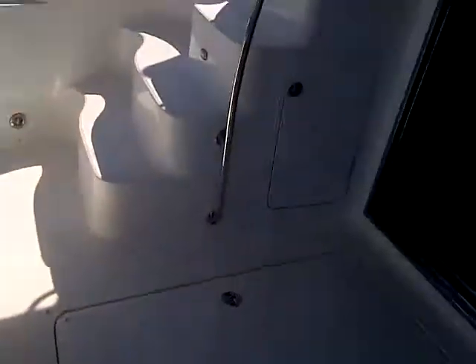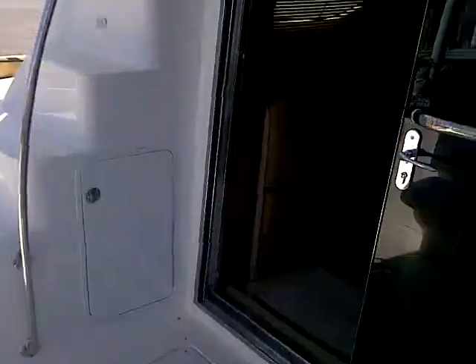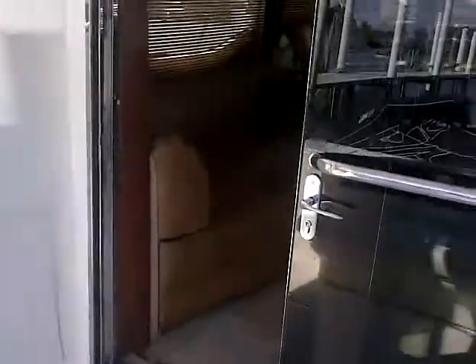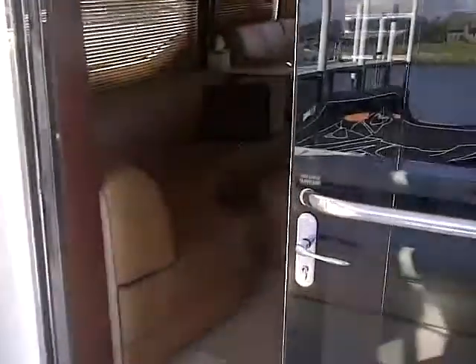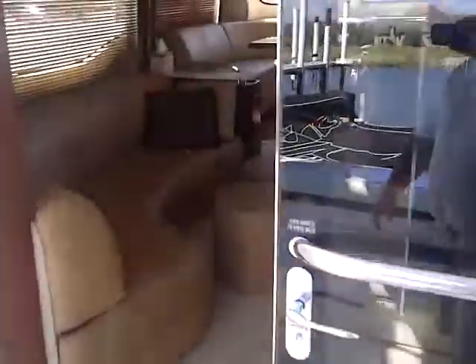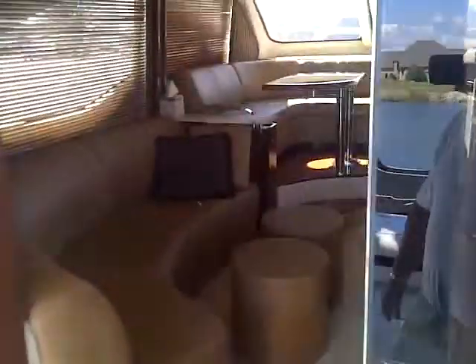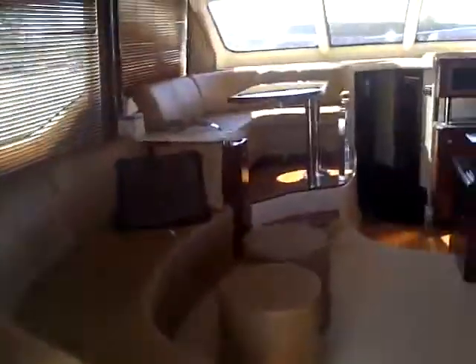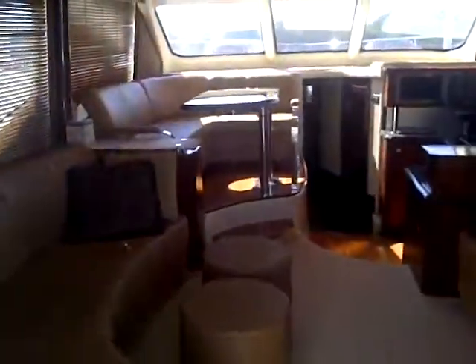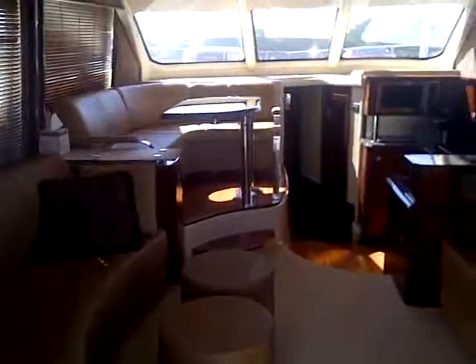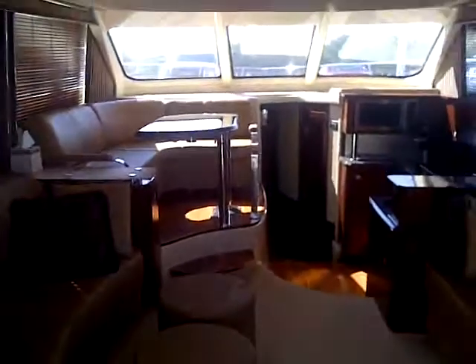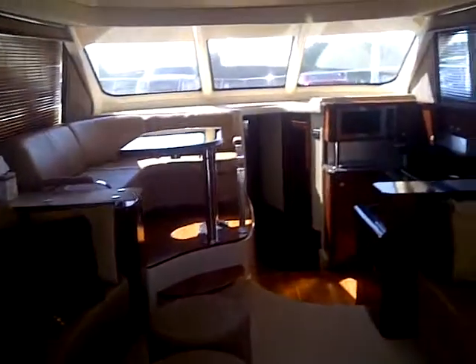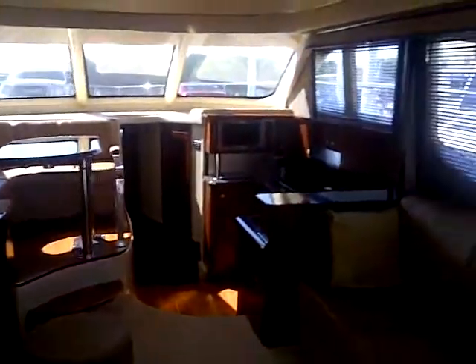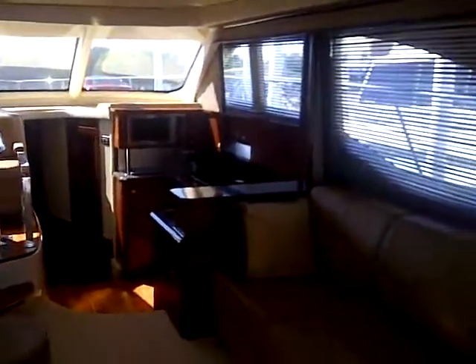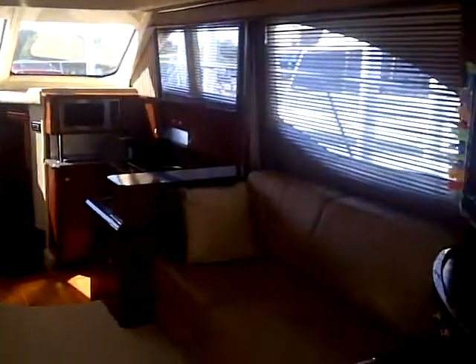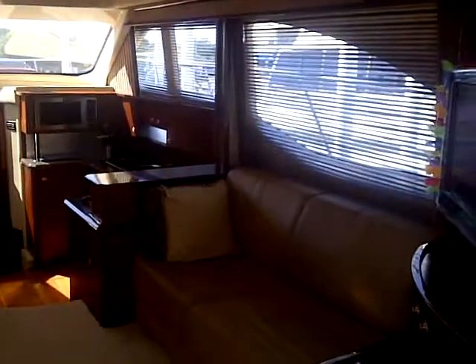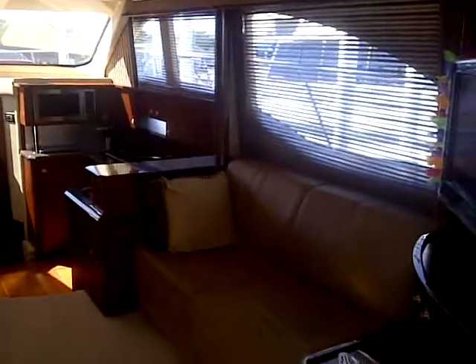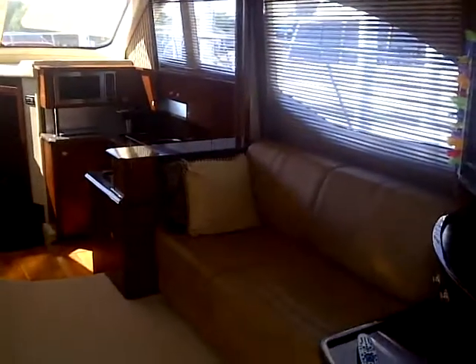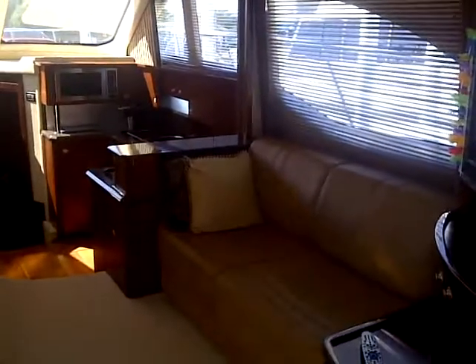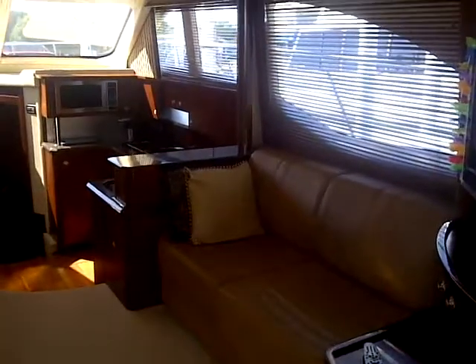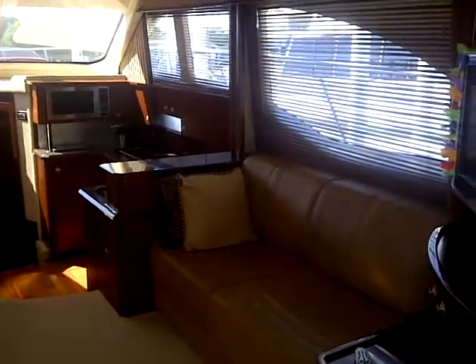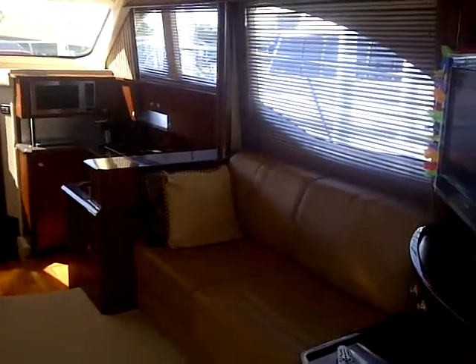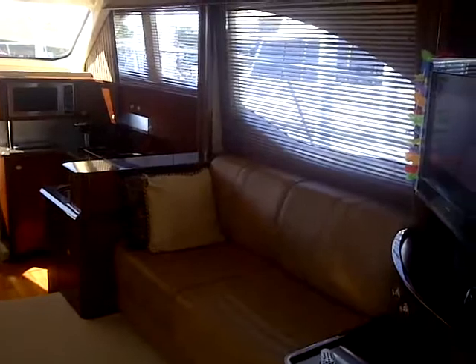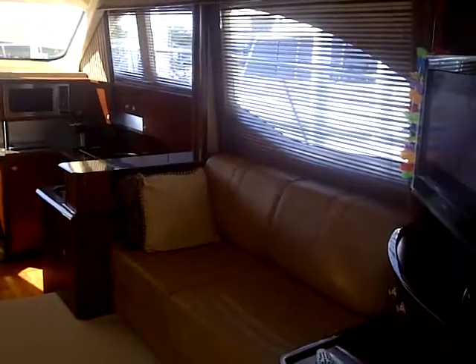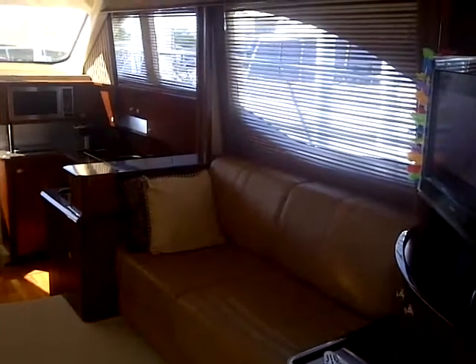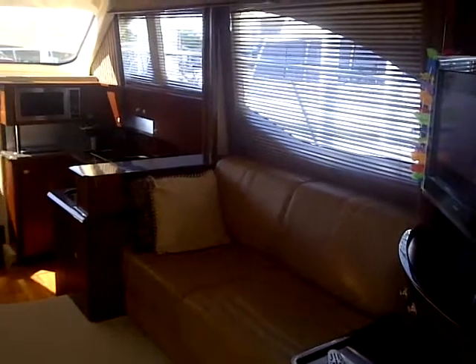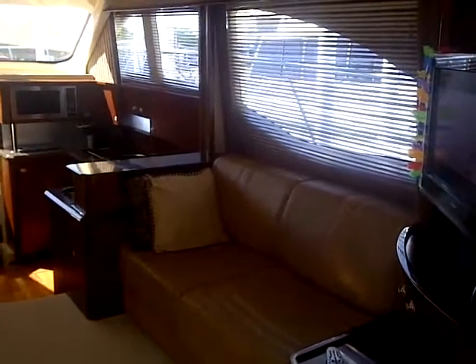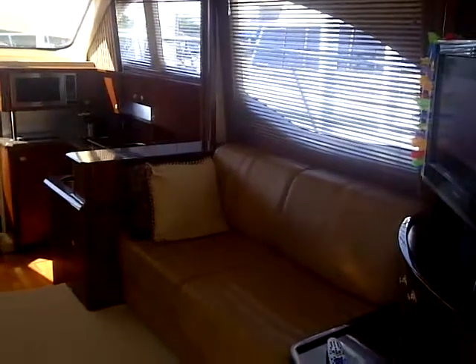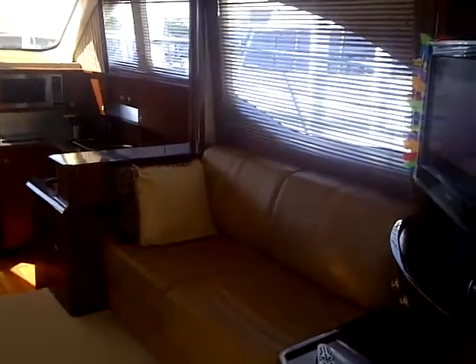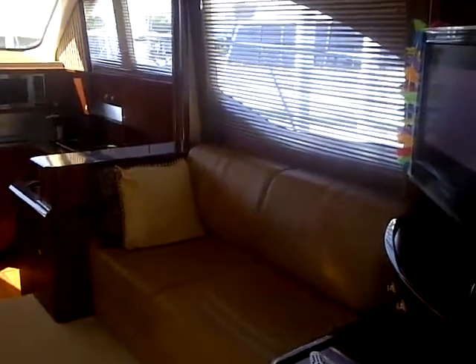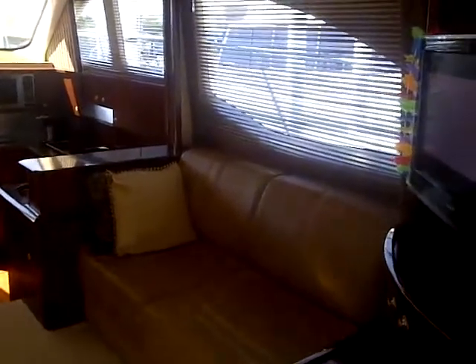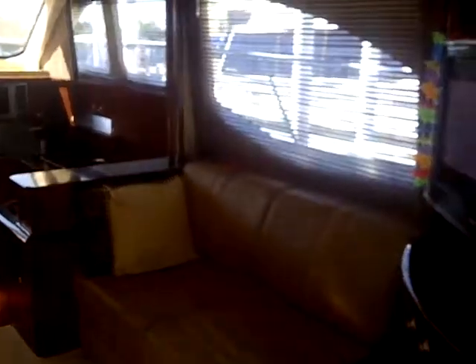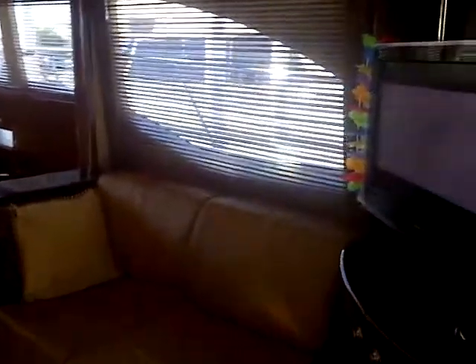As we enter this beautiful boat called Florett, you can see how clean and how crisp everything is. The boat has been meticulously maintained to the highest standard.